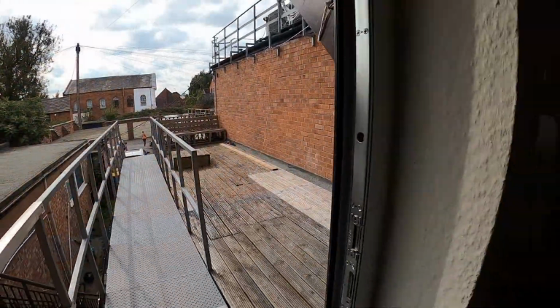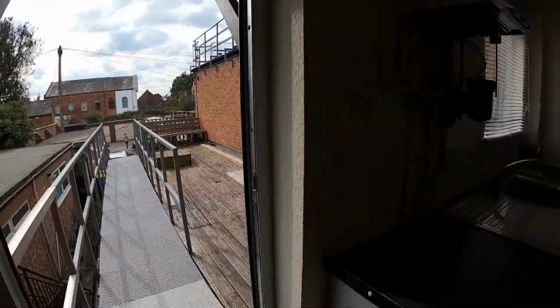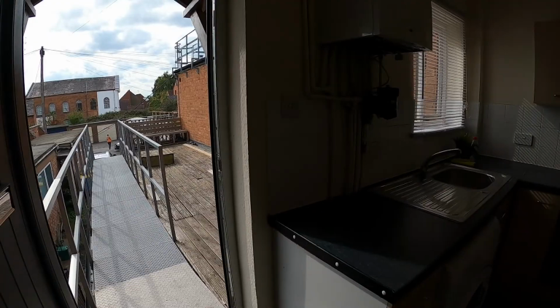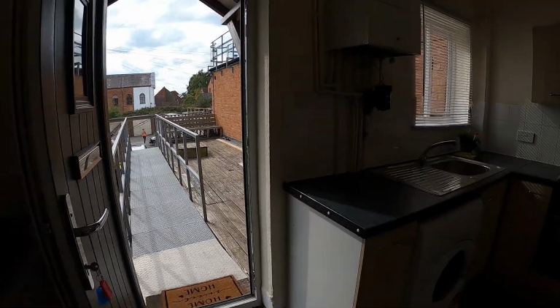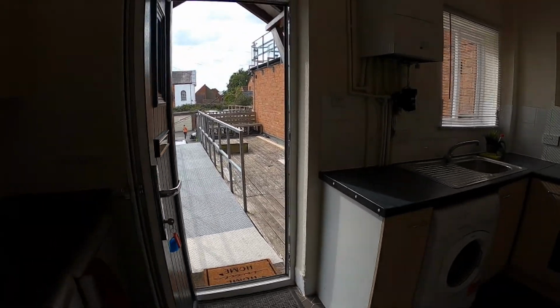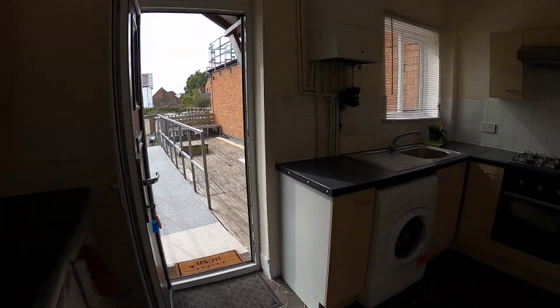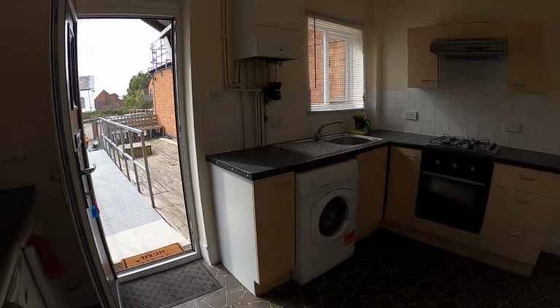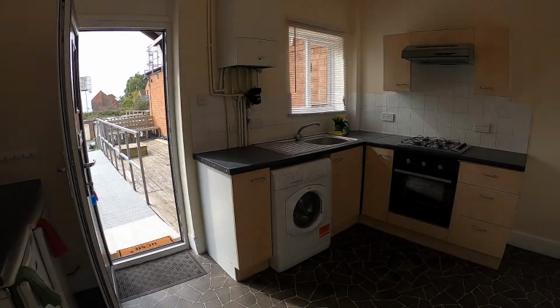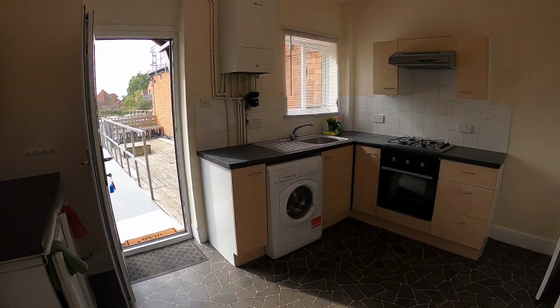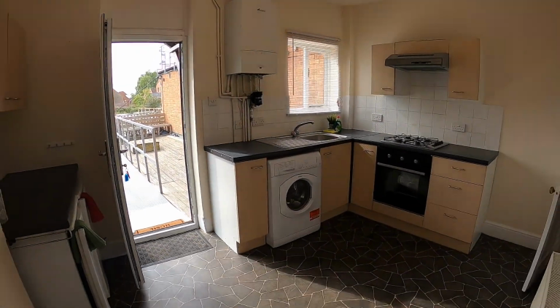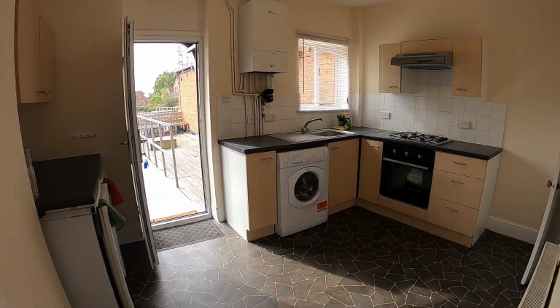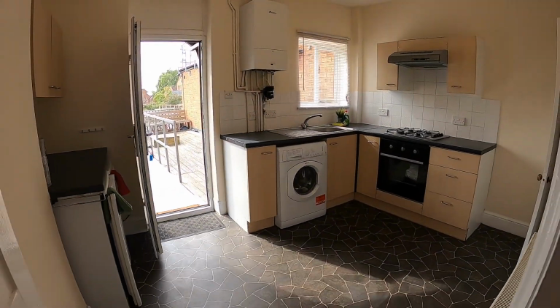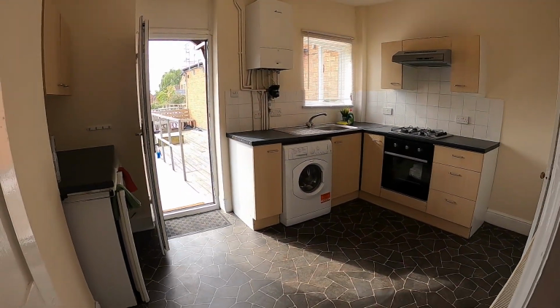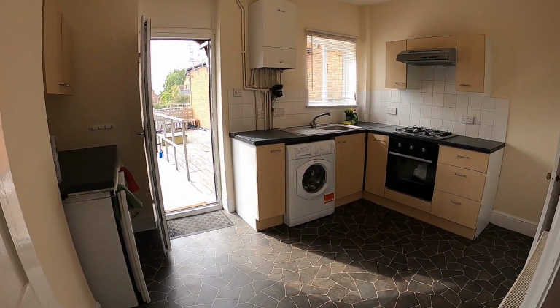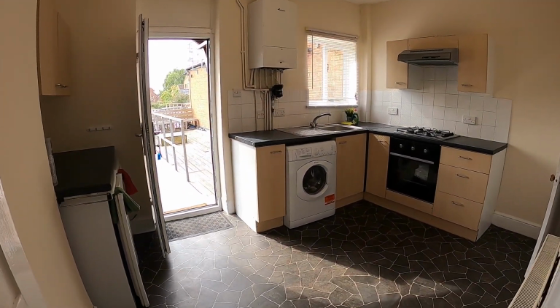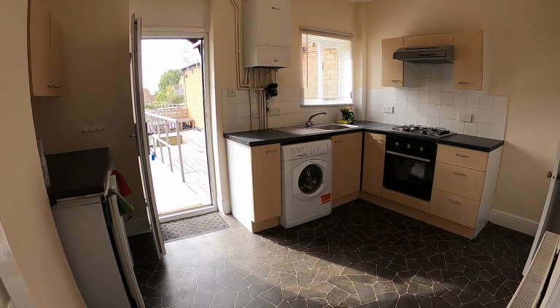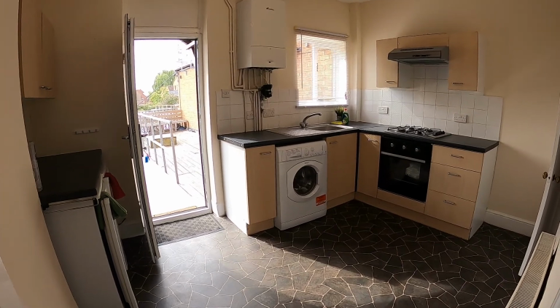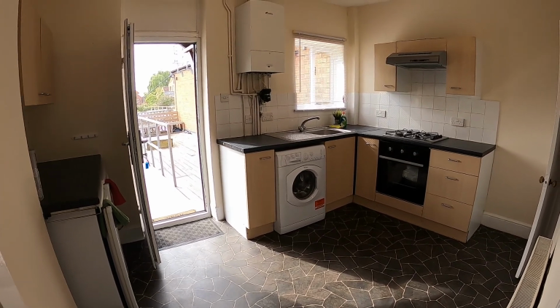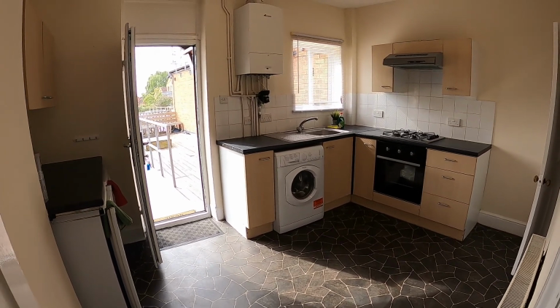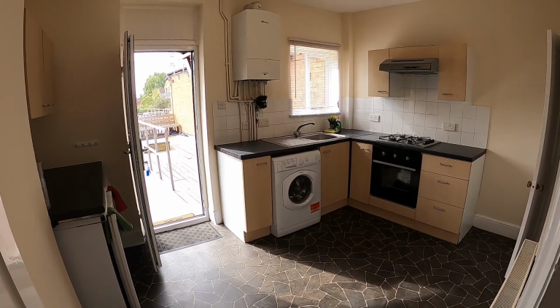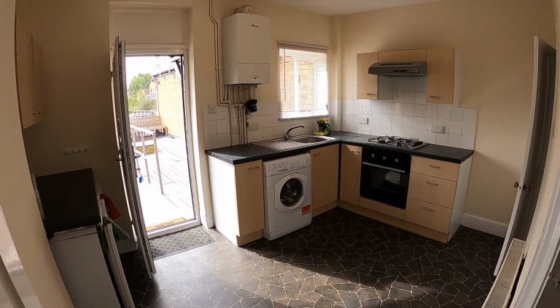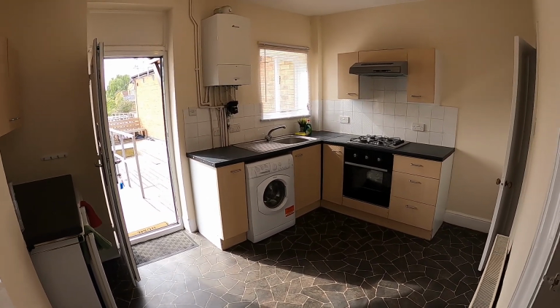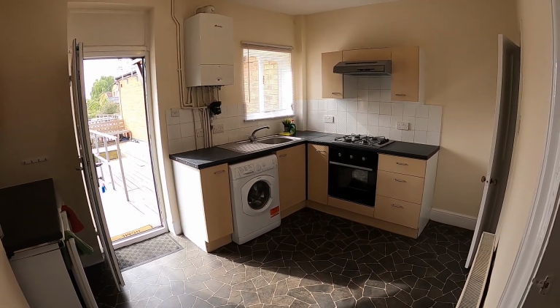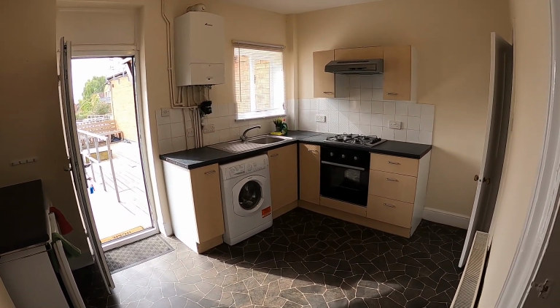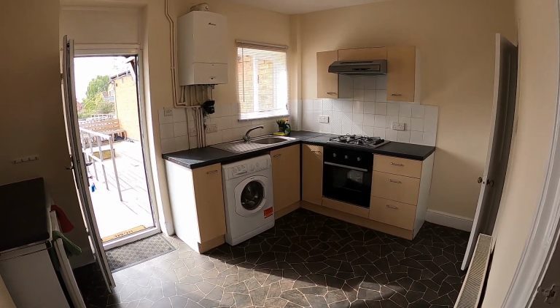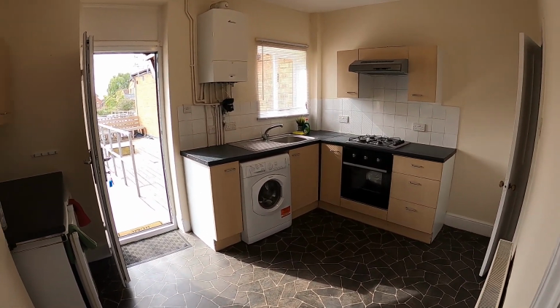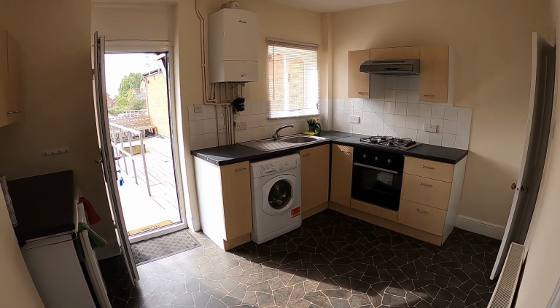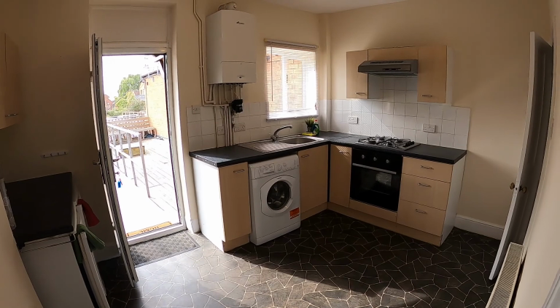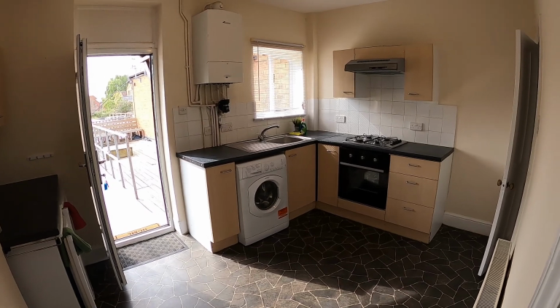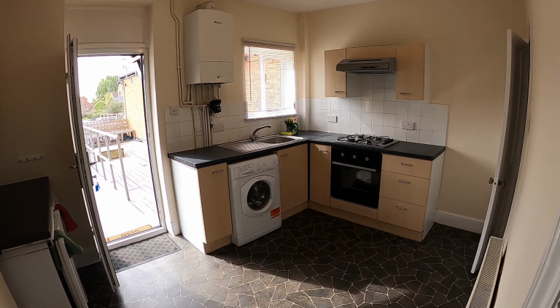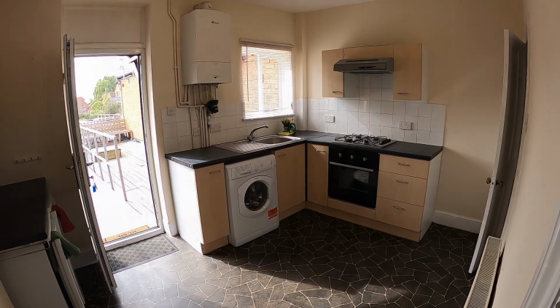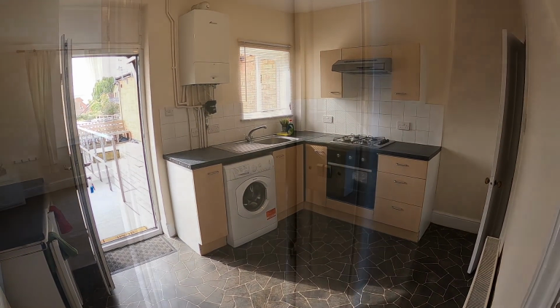We come into the dining kitchen which has a range of units. There's a washing machine, fridge, and a freezer. It's gas centrally heated and there's a large understair storage cupboard behind me.